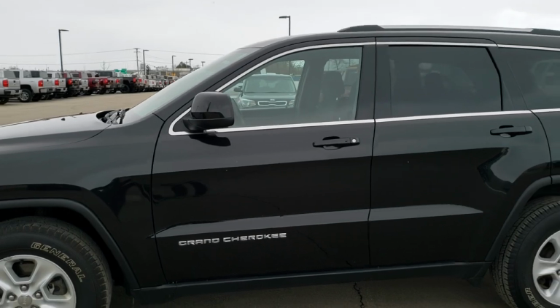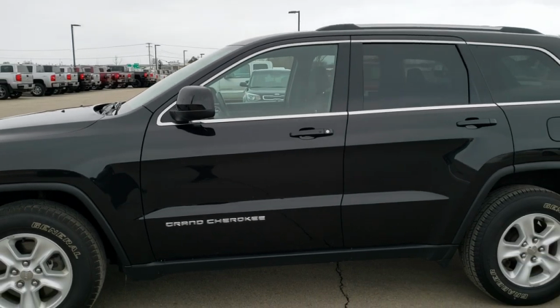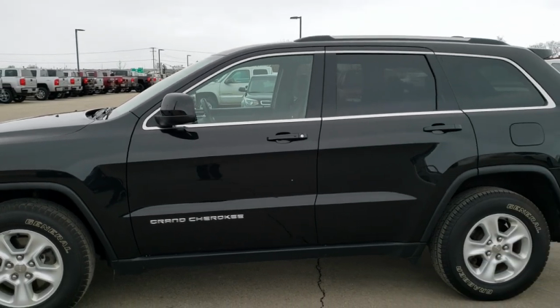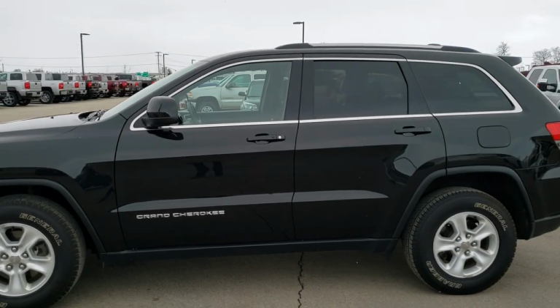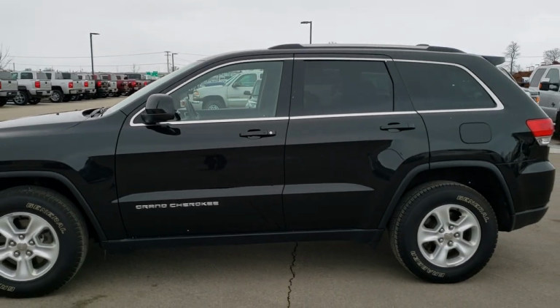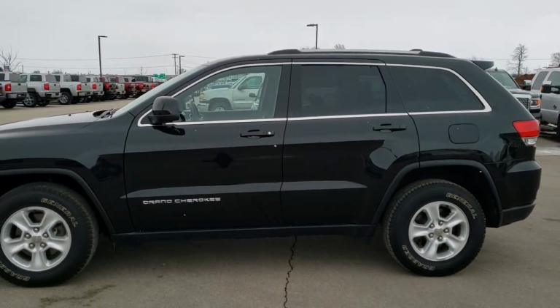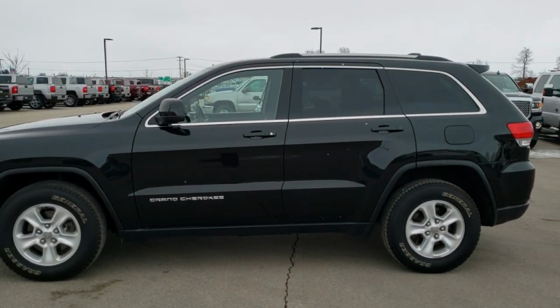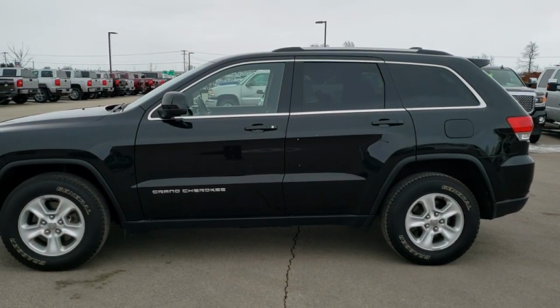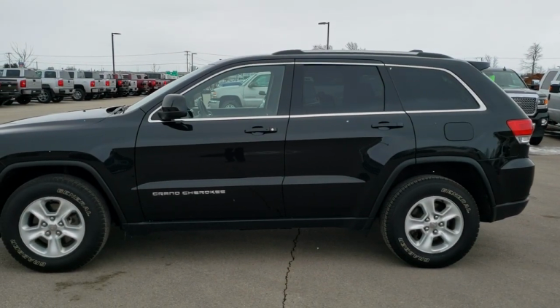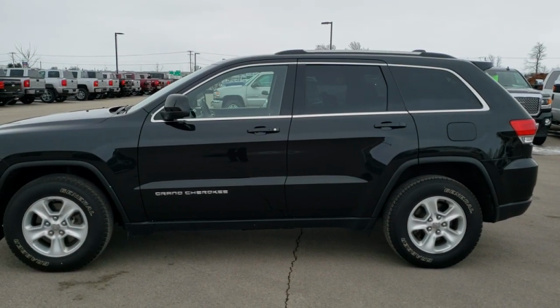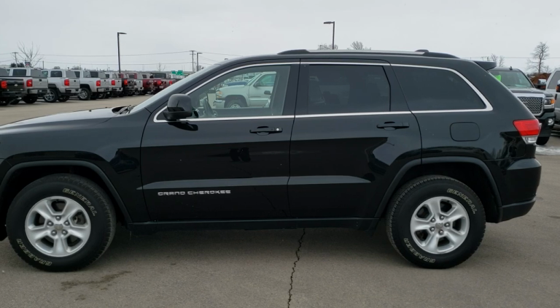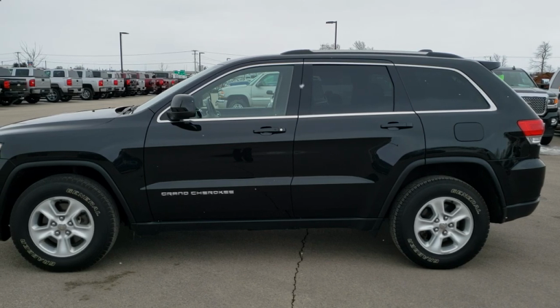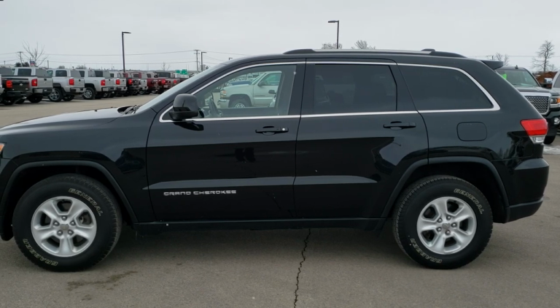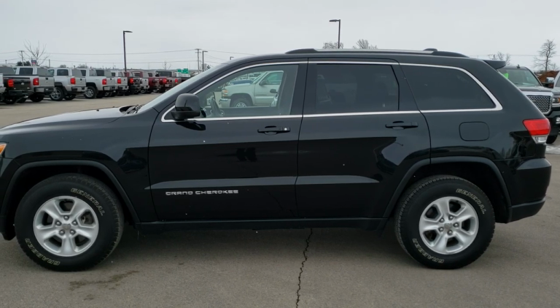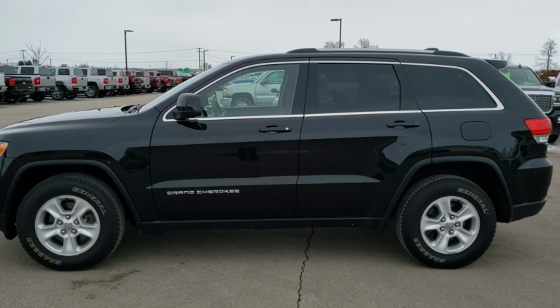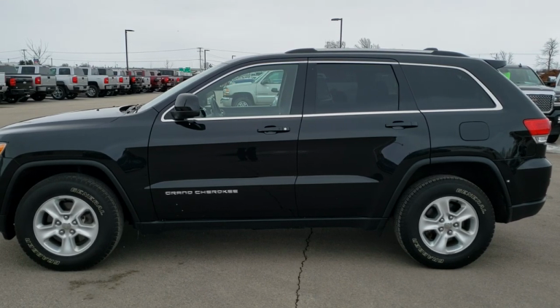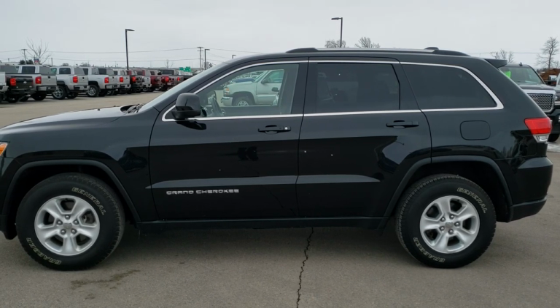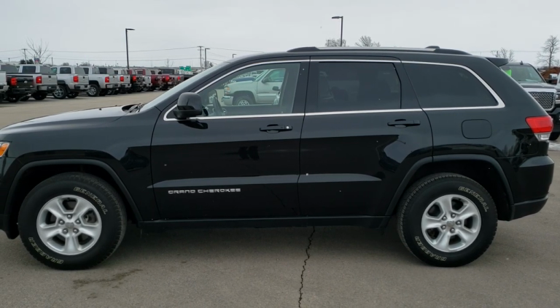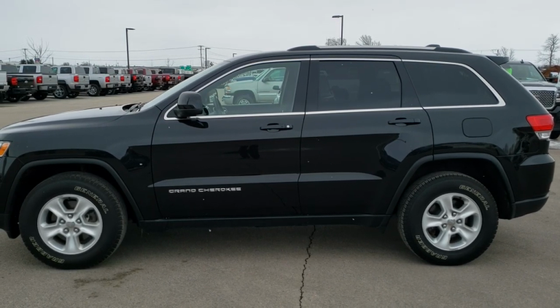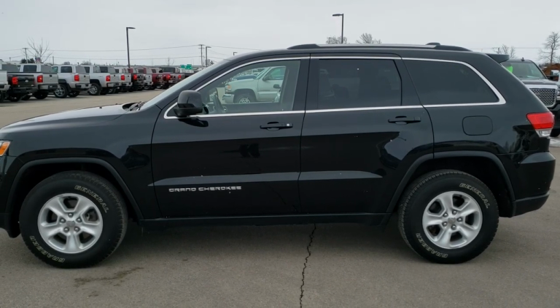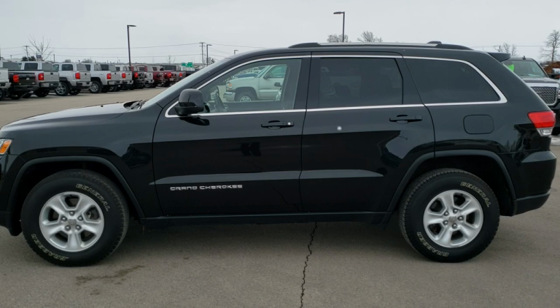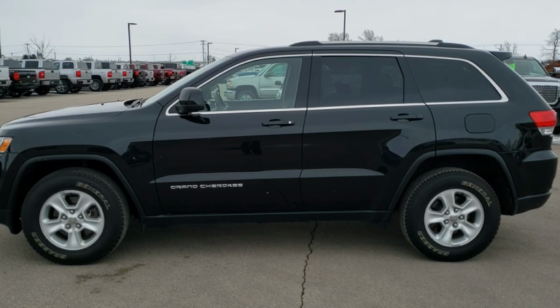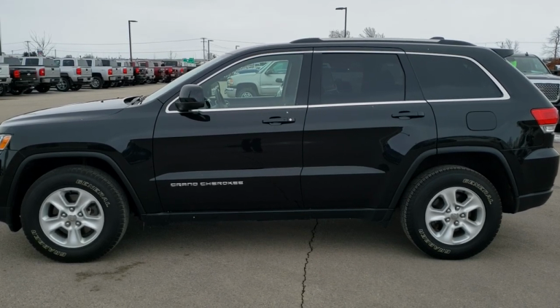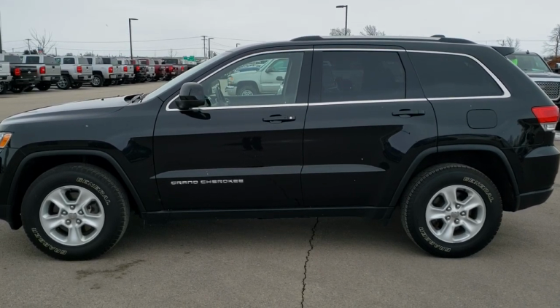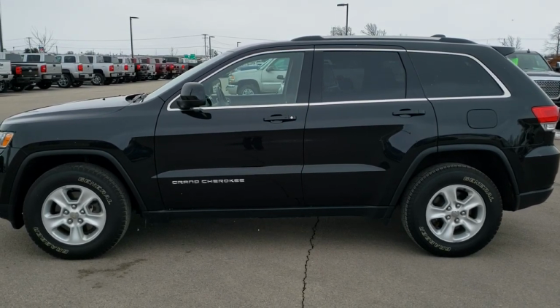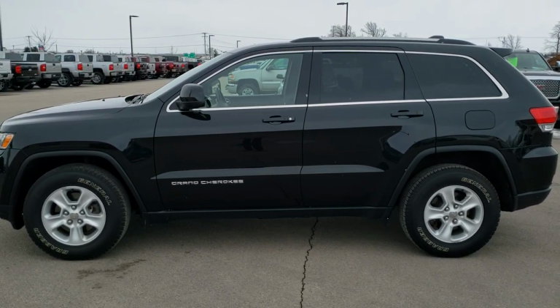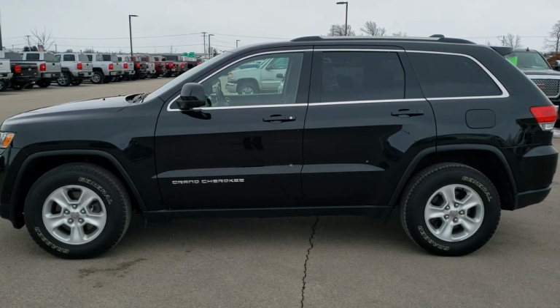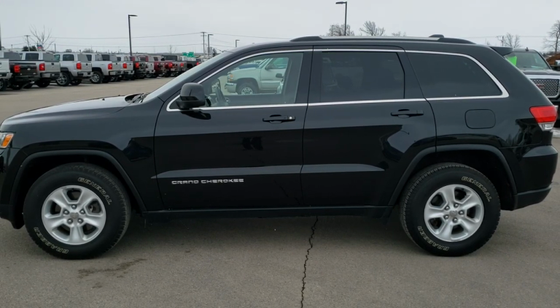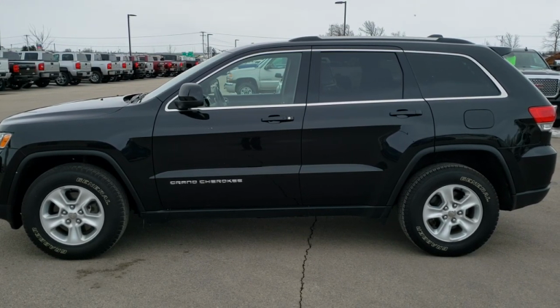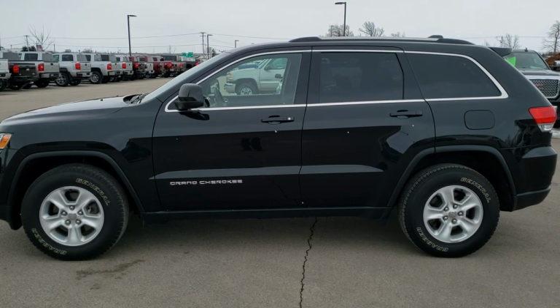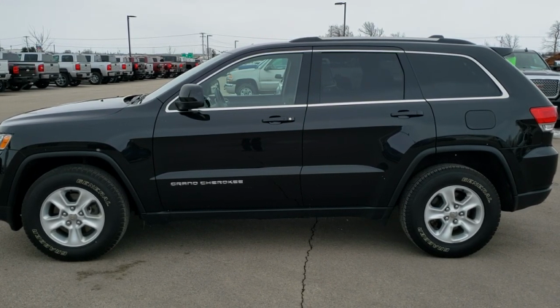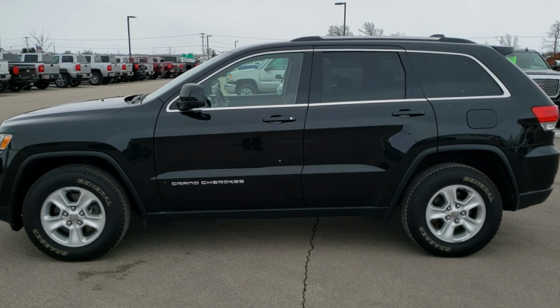See more pictures of this Jeep or any of our other 450 new and used cars, trucks, SUVs, minivans, Wranglers, half tons, three-quarter tons, one tons — you name it, we got it. Go to our website at www.summitauto.com for full pictures and descriptions of every single vehicle from two locations.